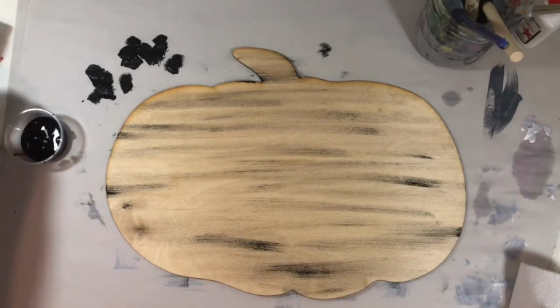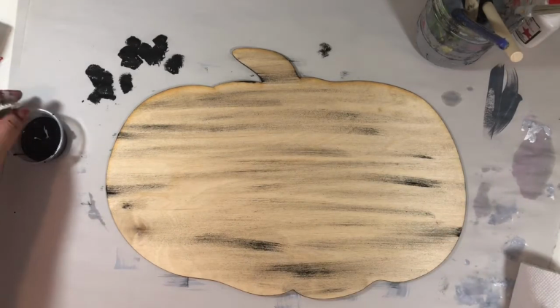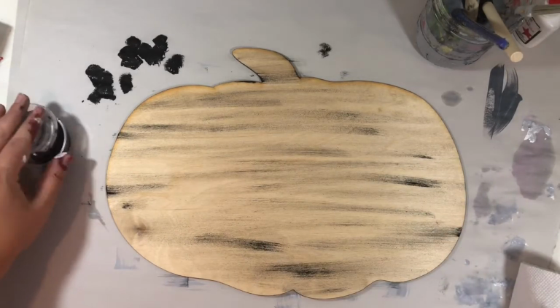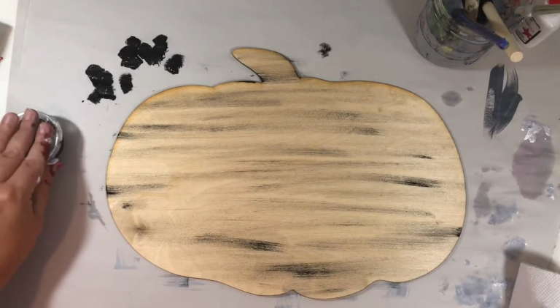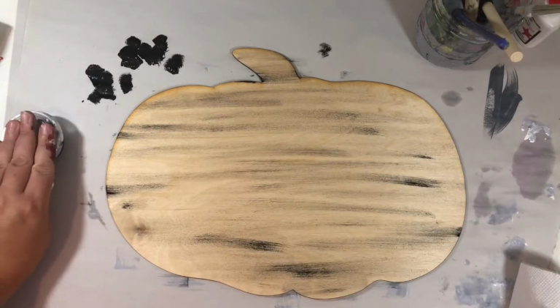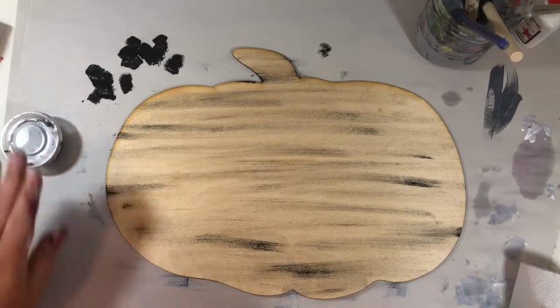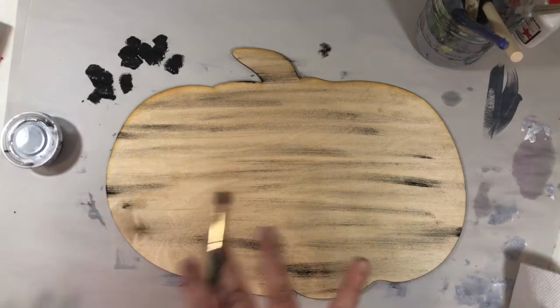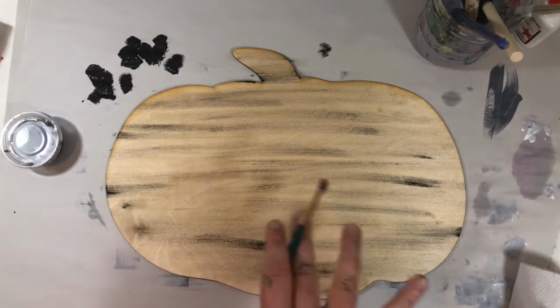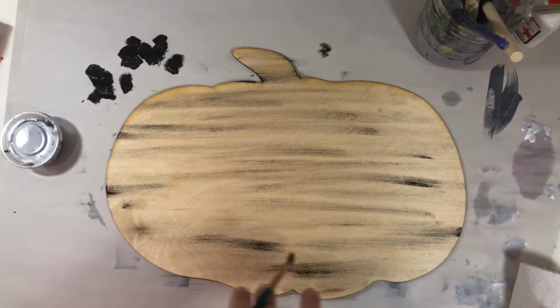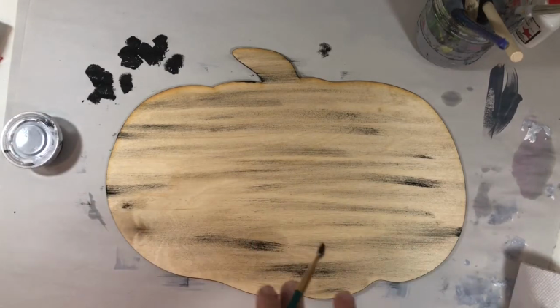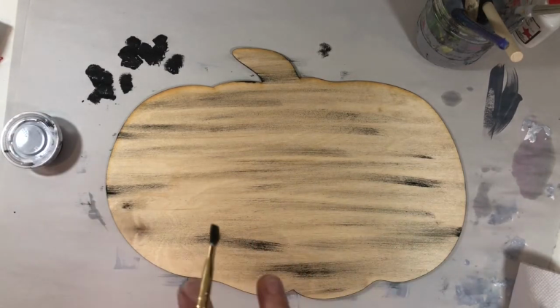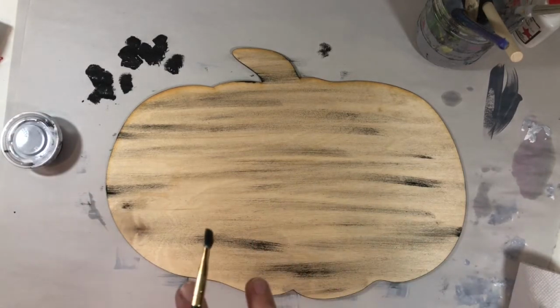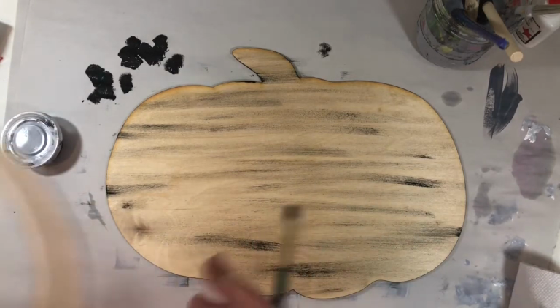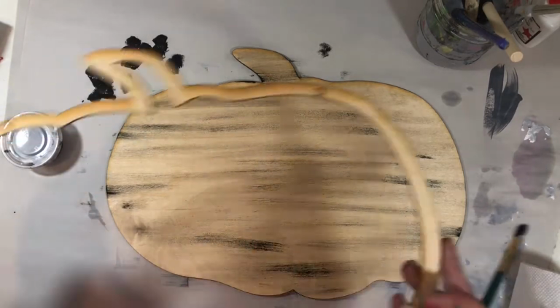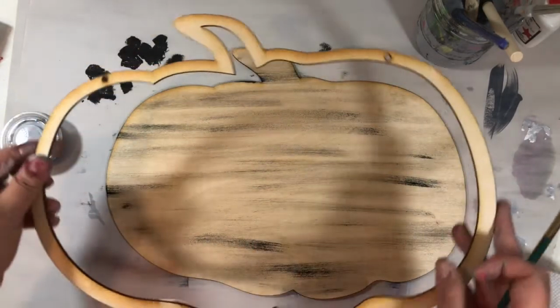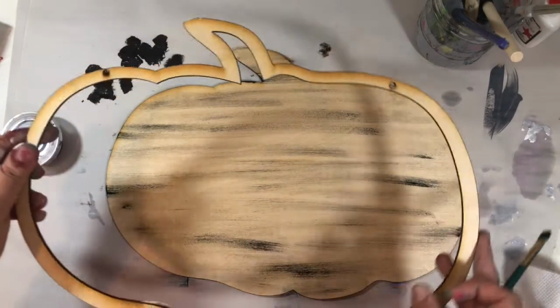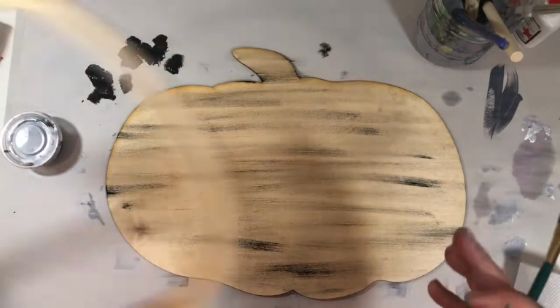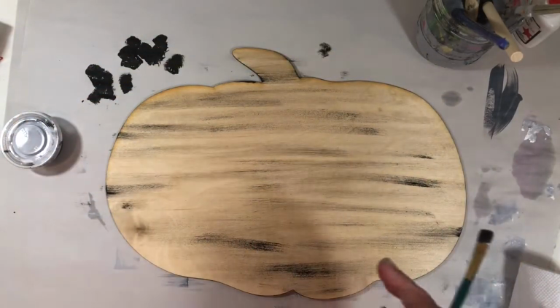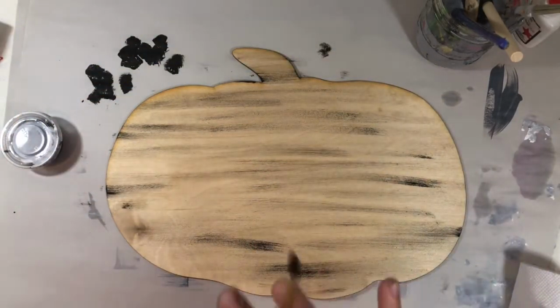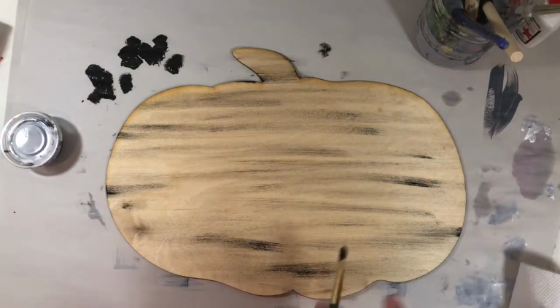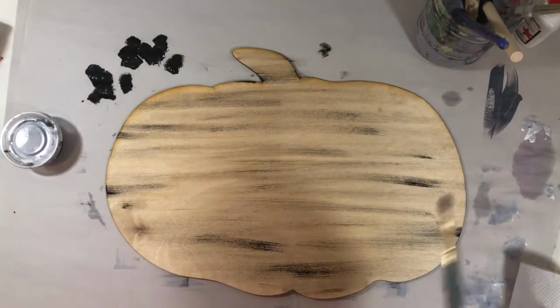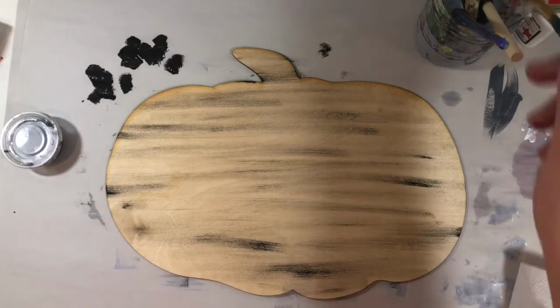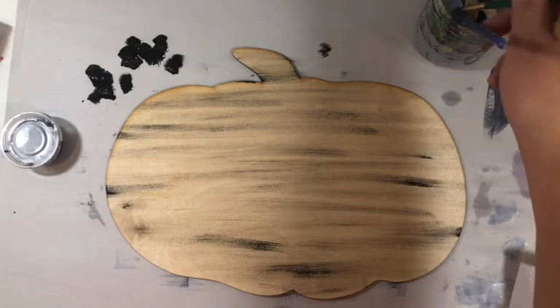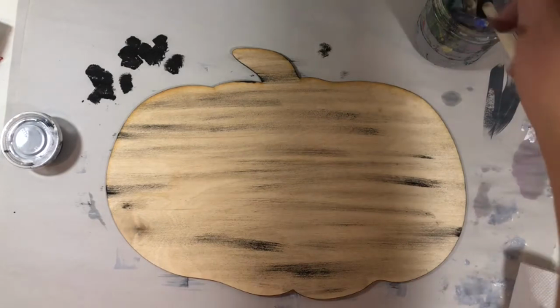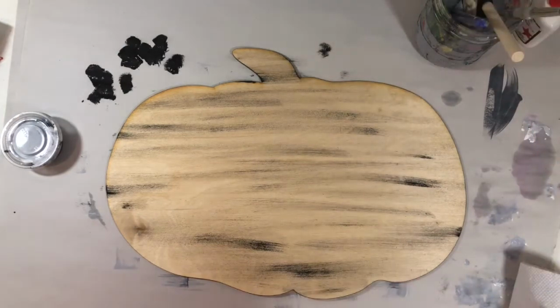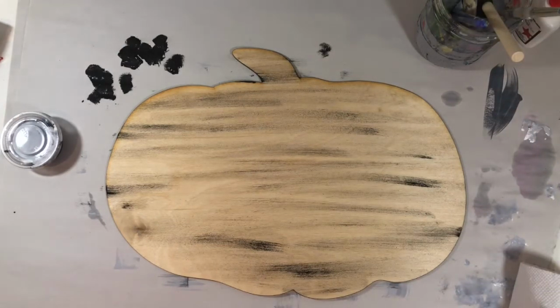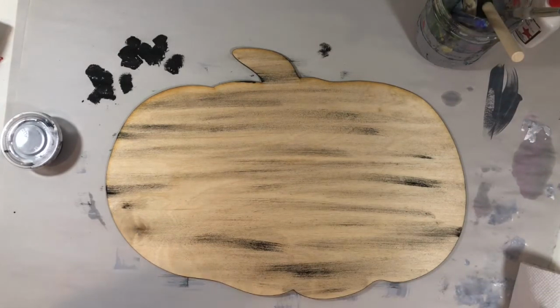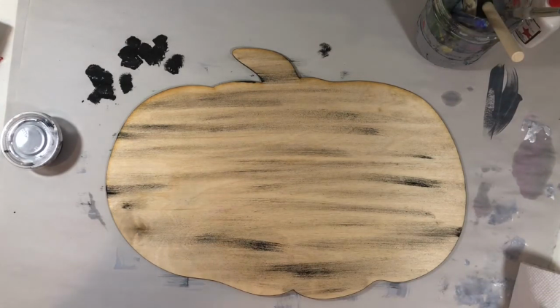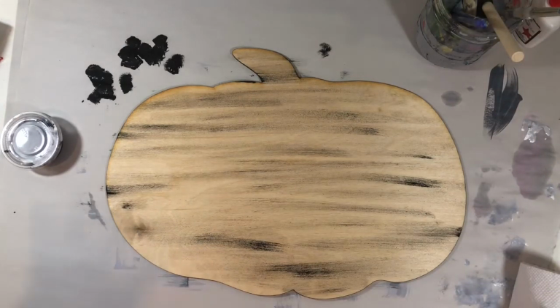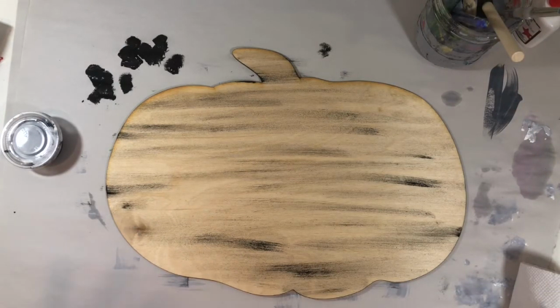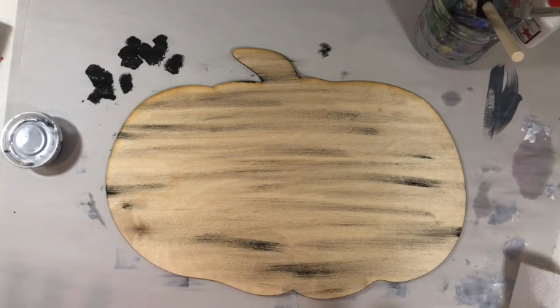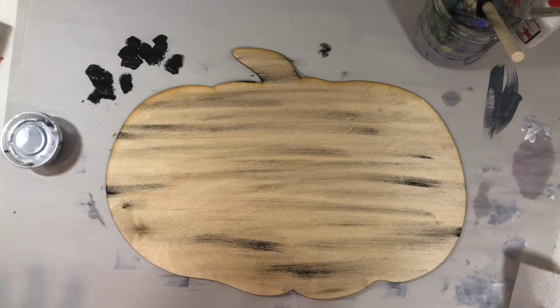Once your background dries, you can move on to your letters and your outline. You can do all your pieces and just come back for the video where I show you how to put everything together.